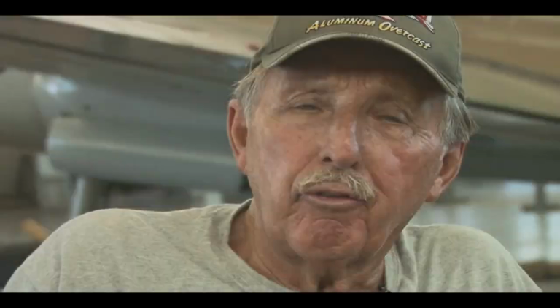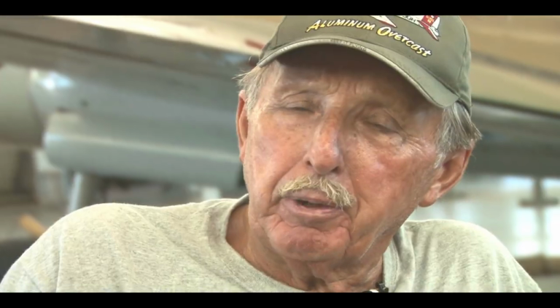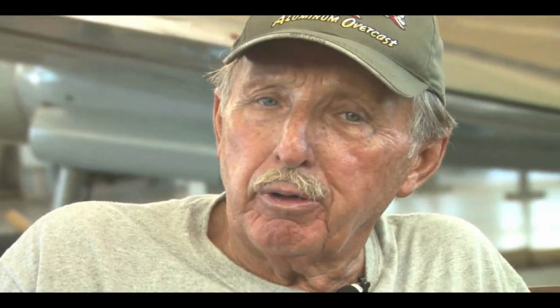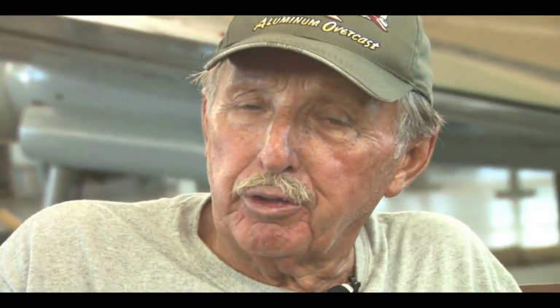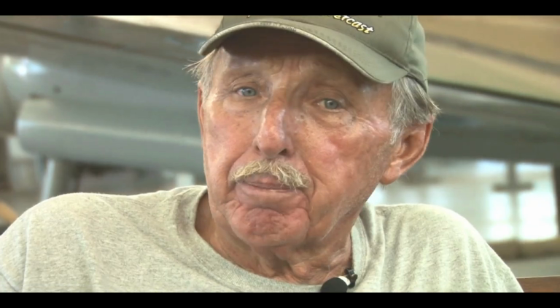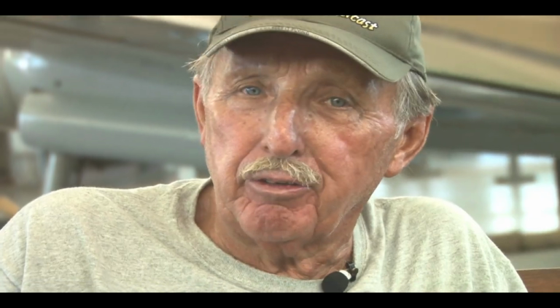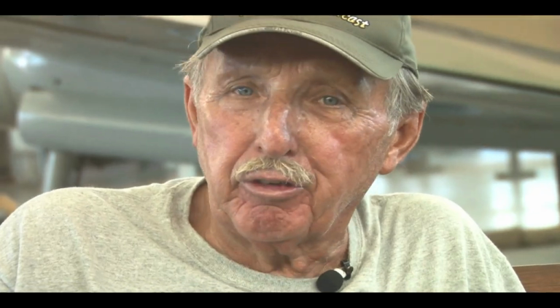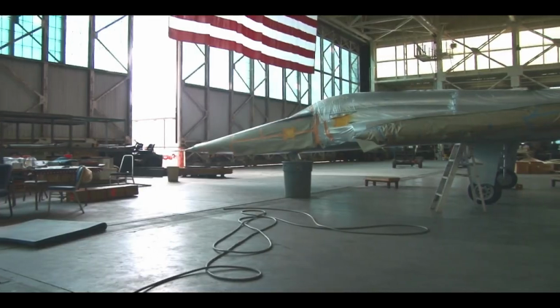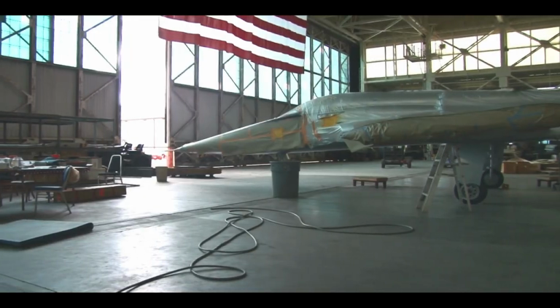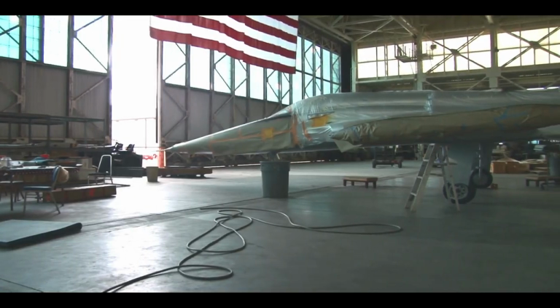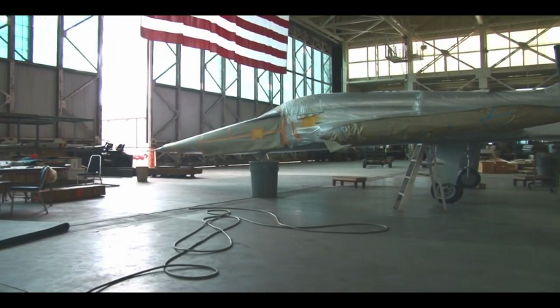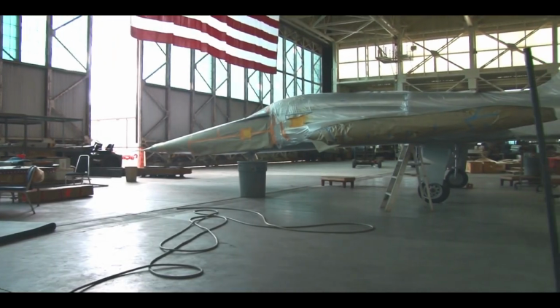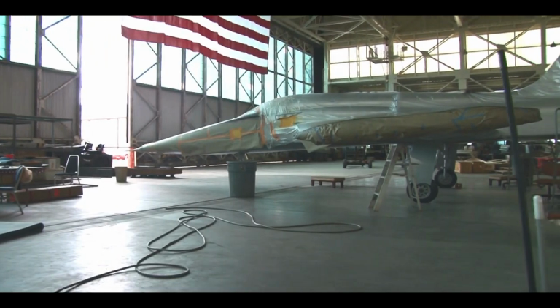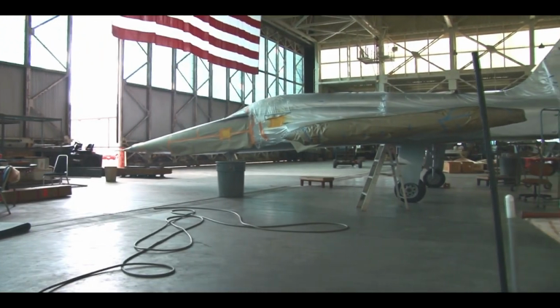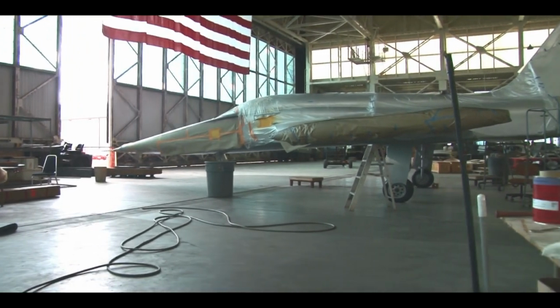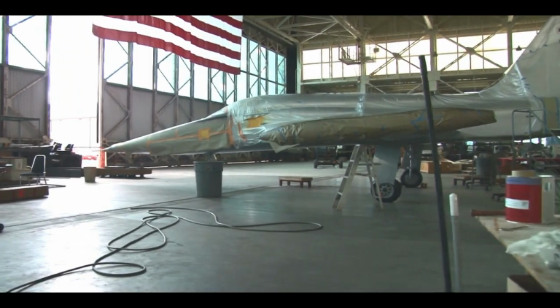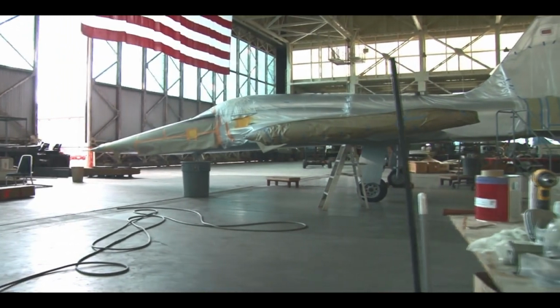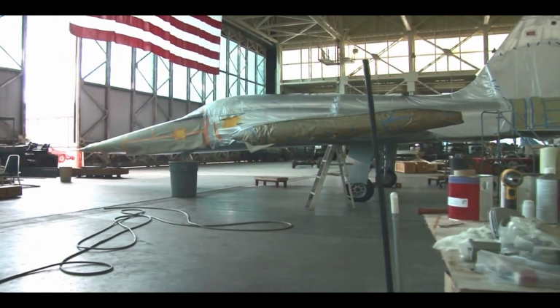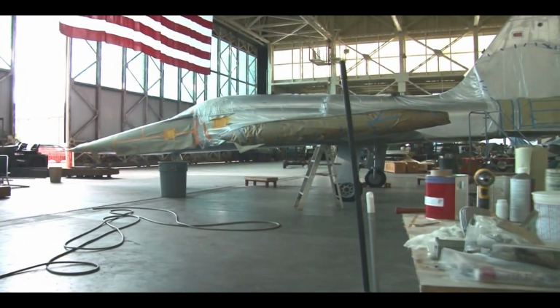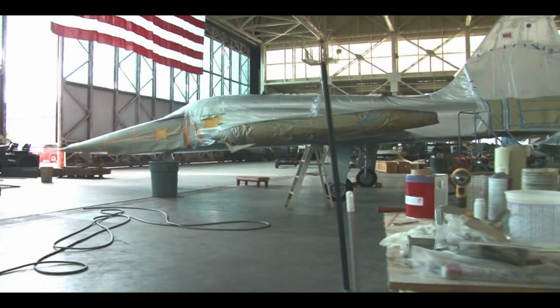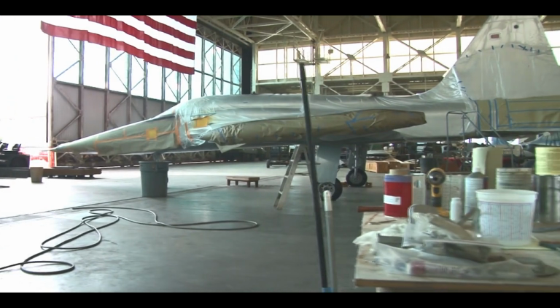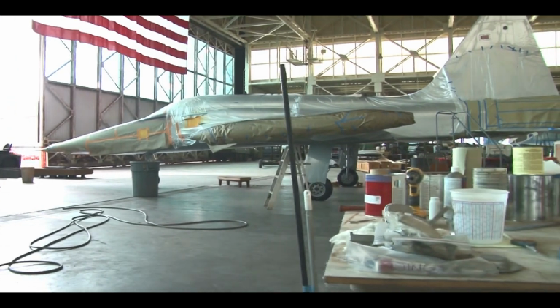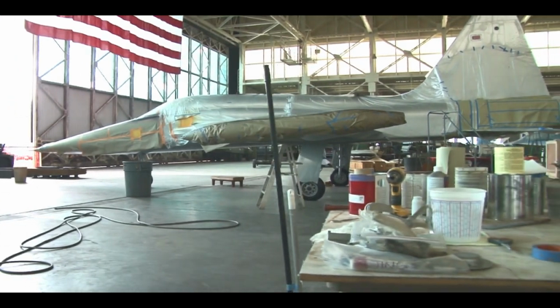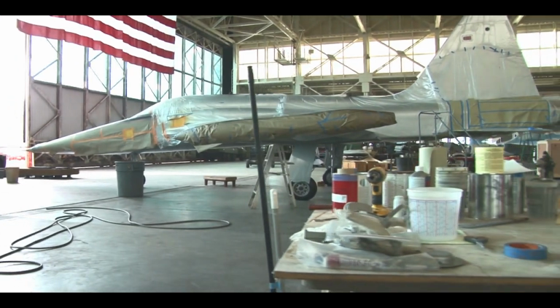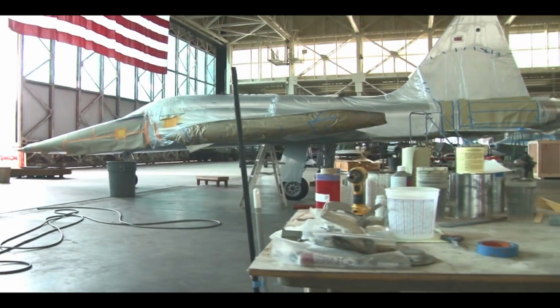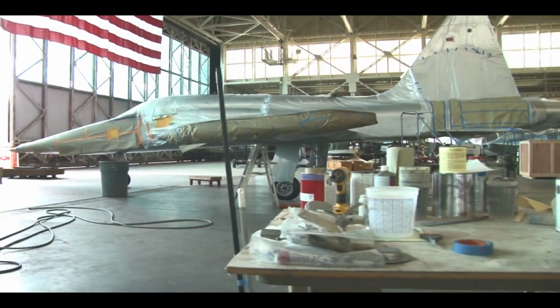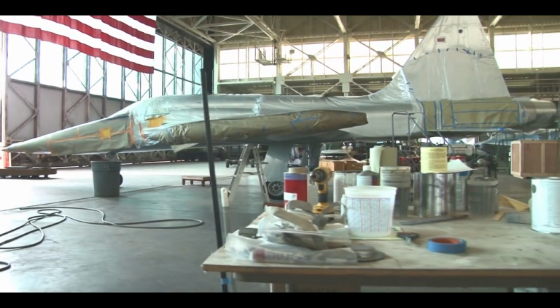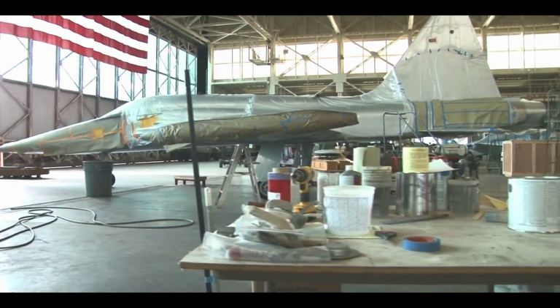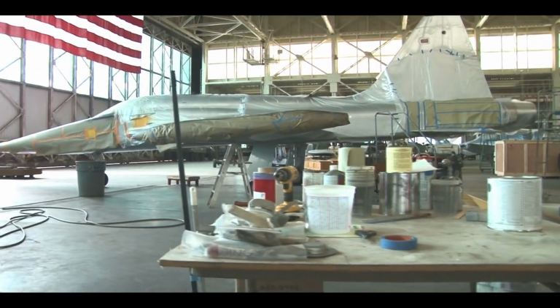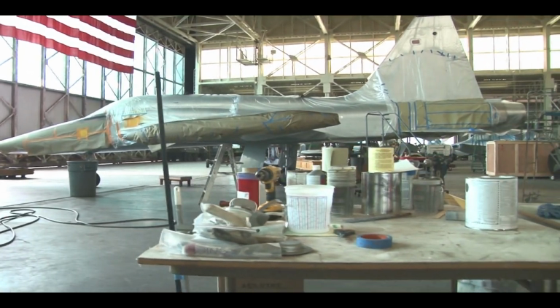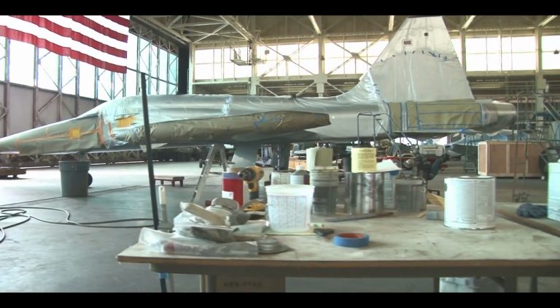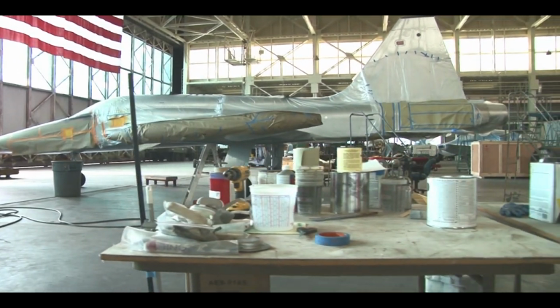I've always been interested in airplanes ever since I was a young kid, and when I got out of the military, I wanted to get my private license and go into aviation.